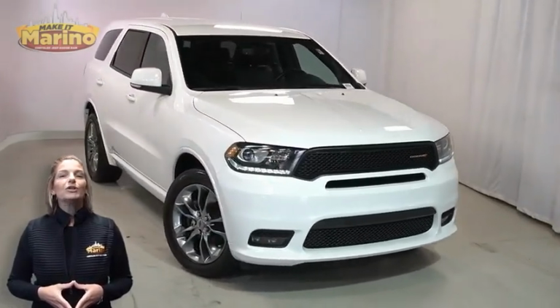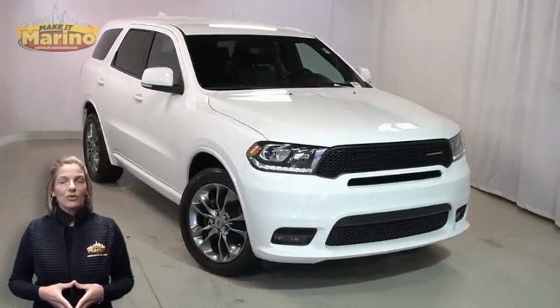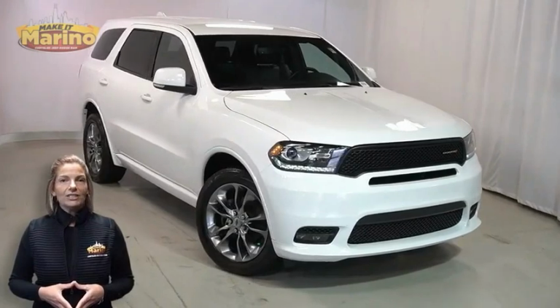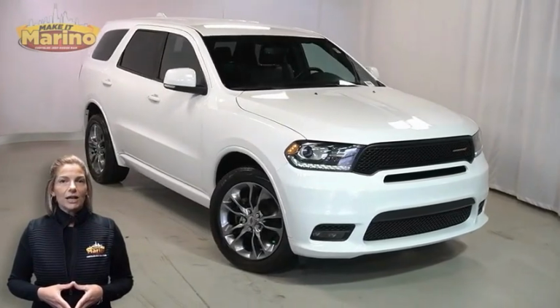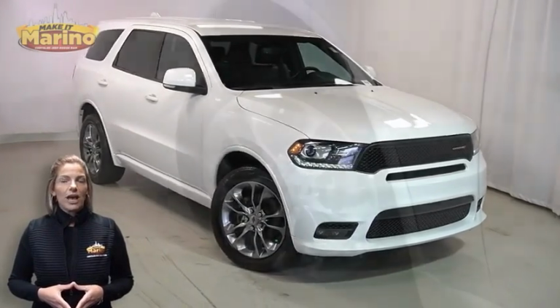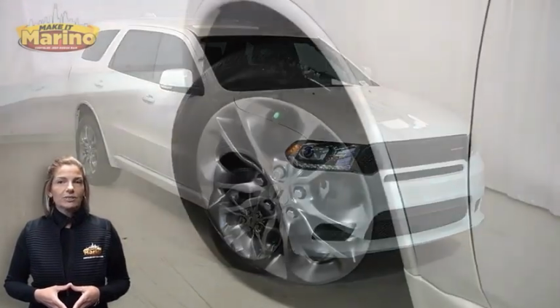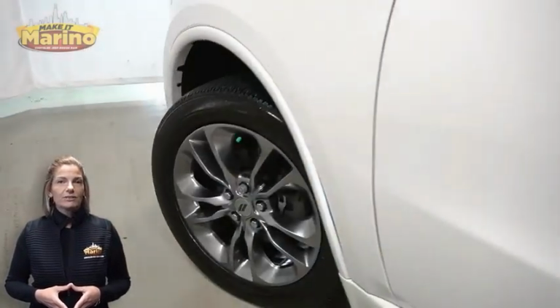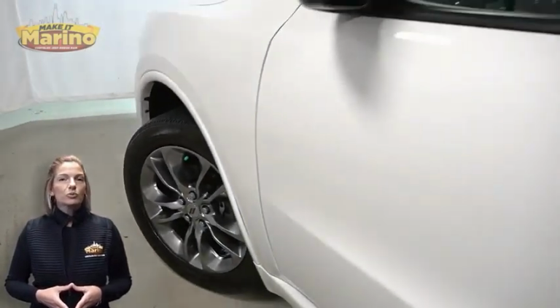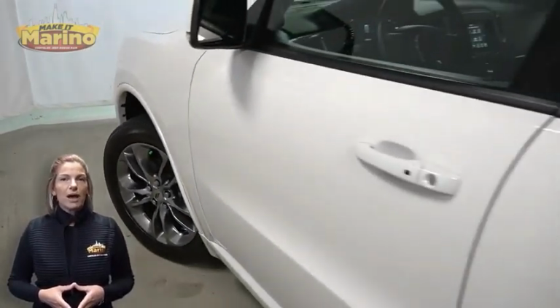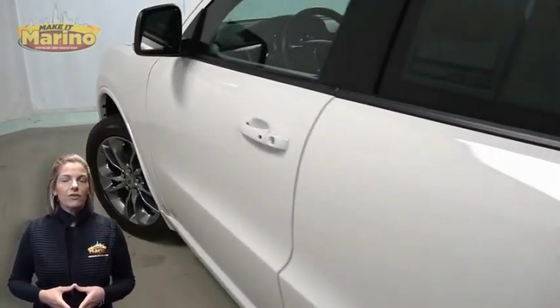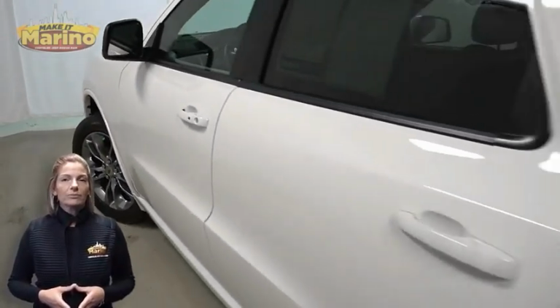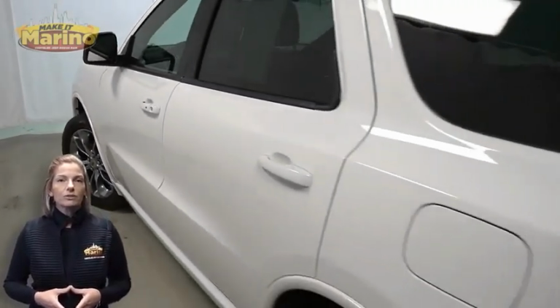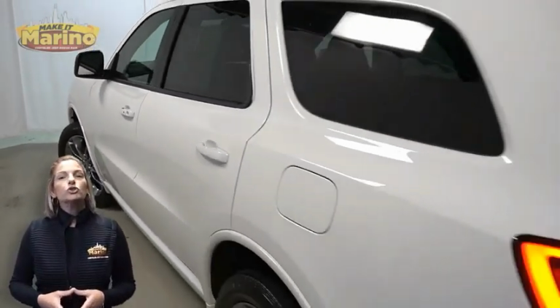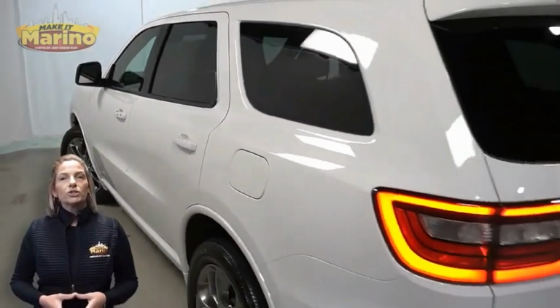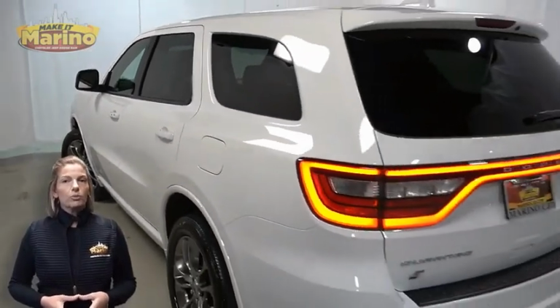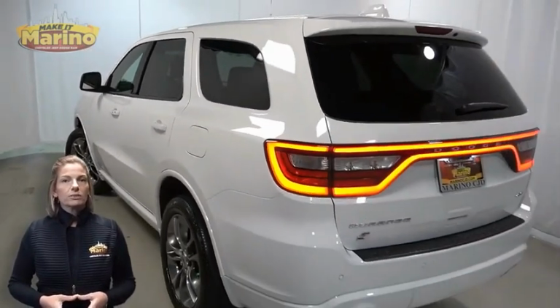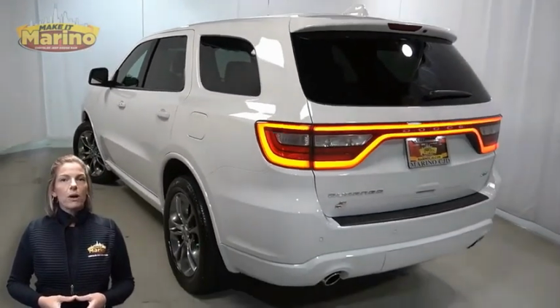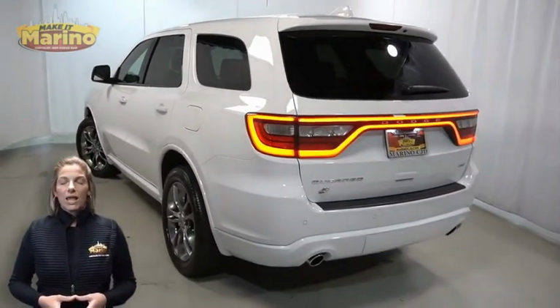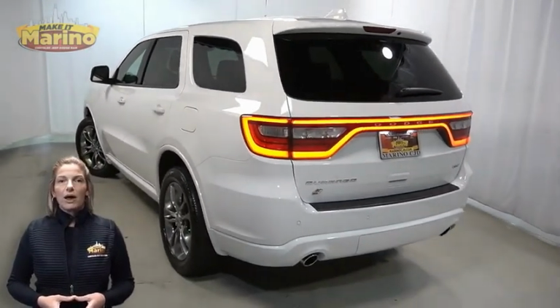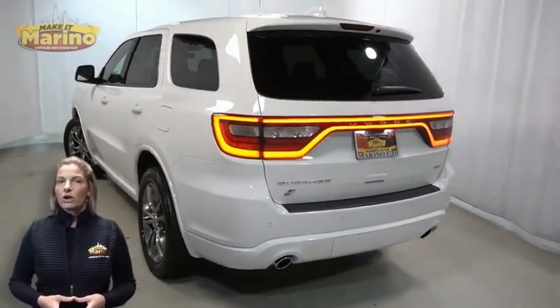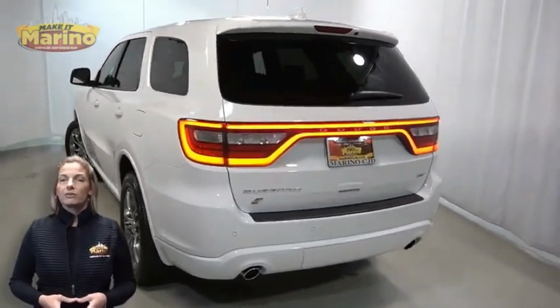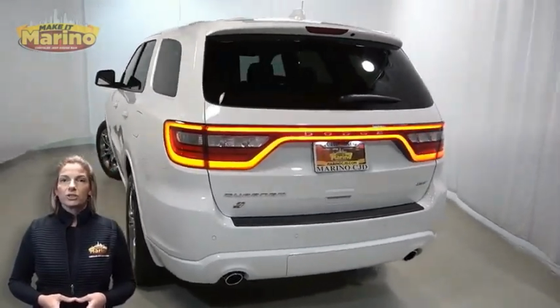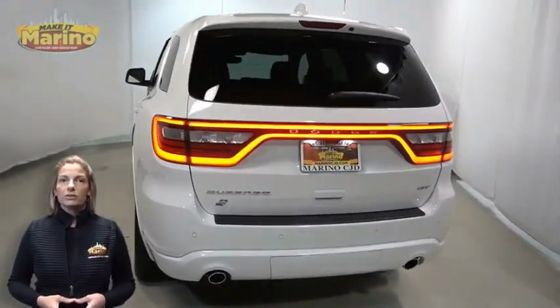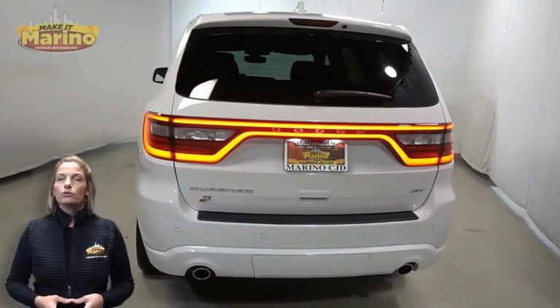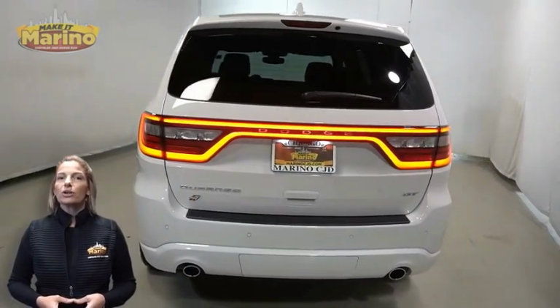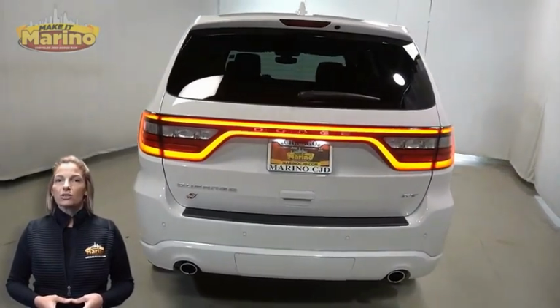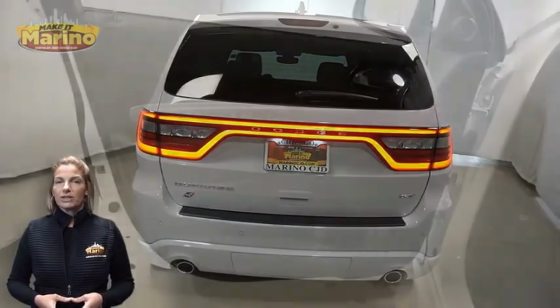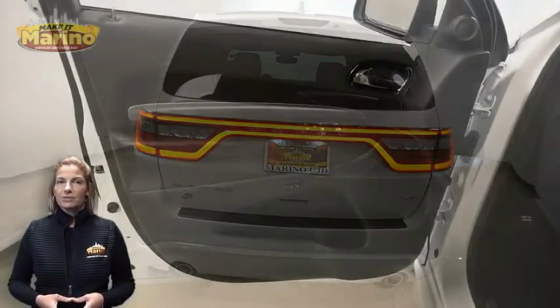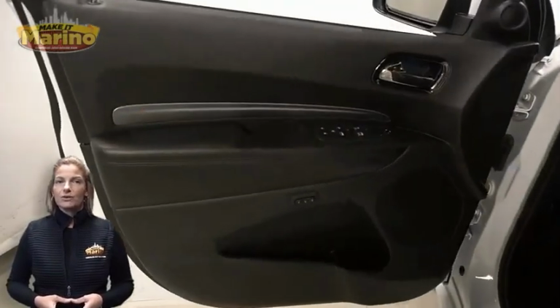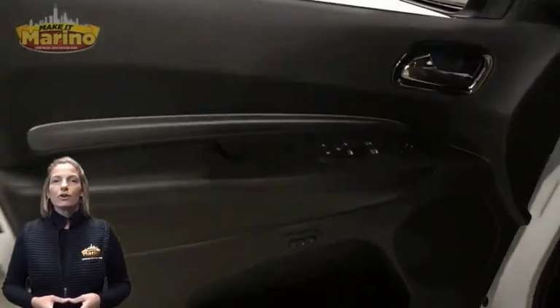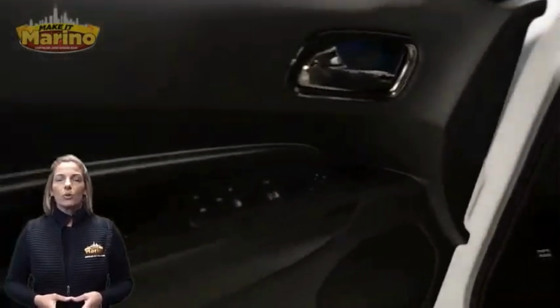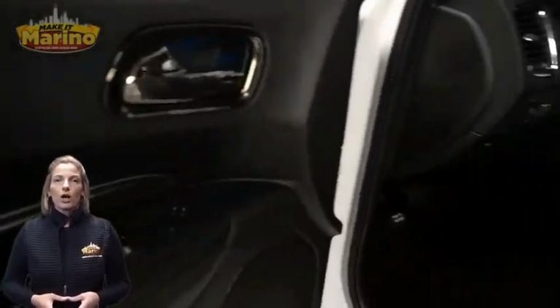With LED daytime running headlamps, premium LED fog lamps, 20-inch aluminum wheels, blind spot and cross path detection, and dual rear exhaust with bright tips.